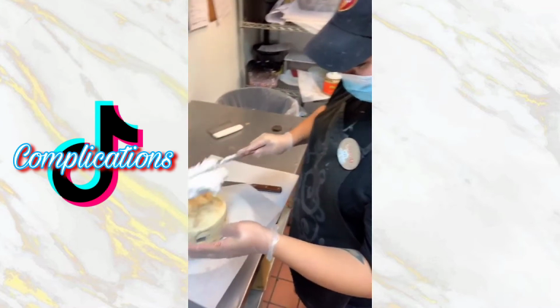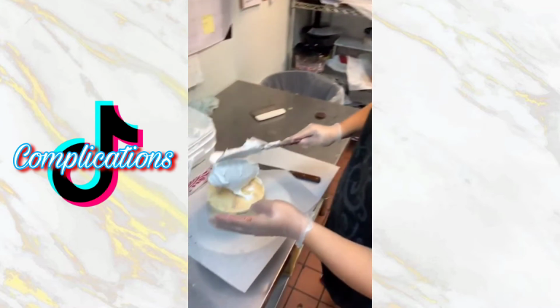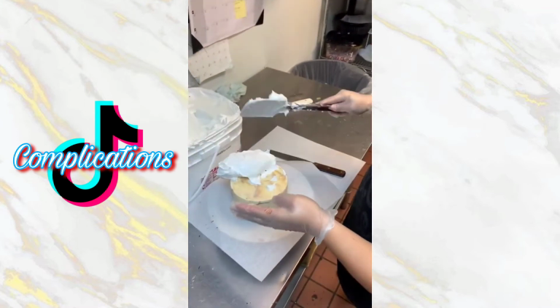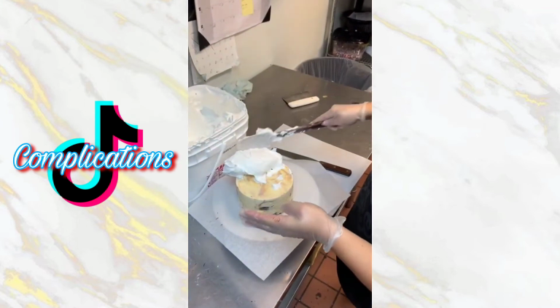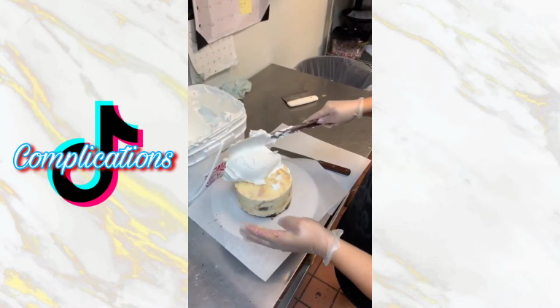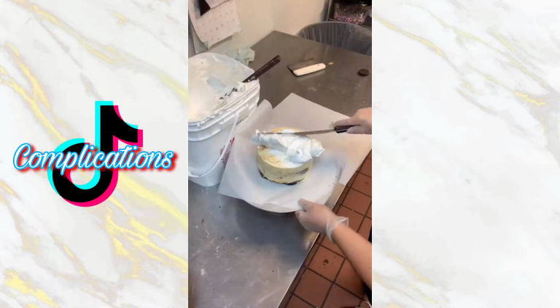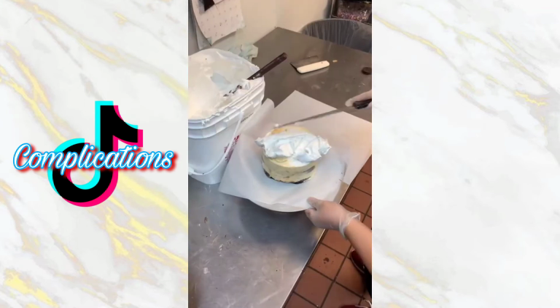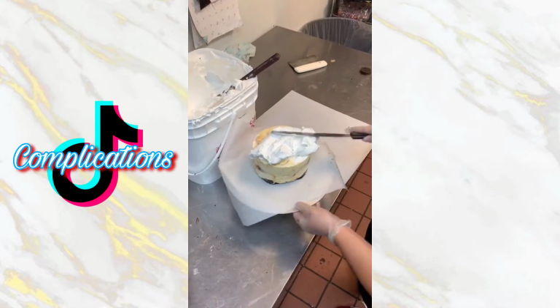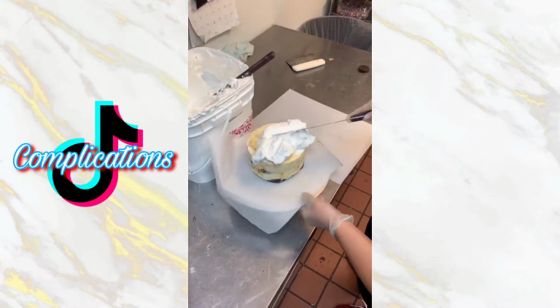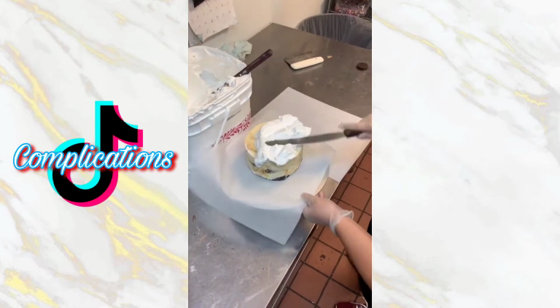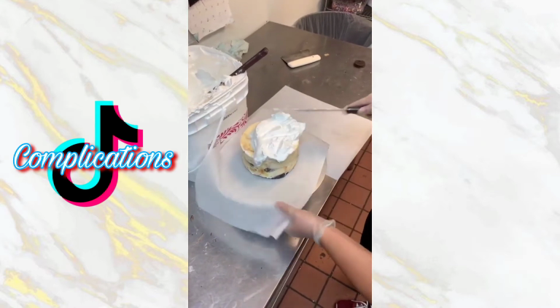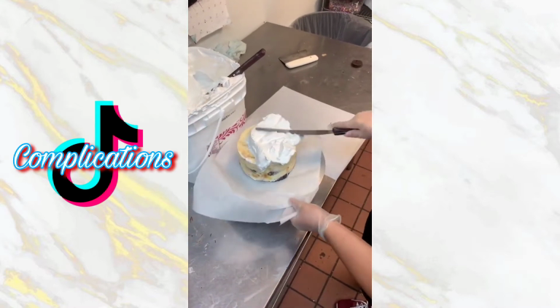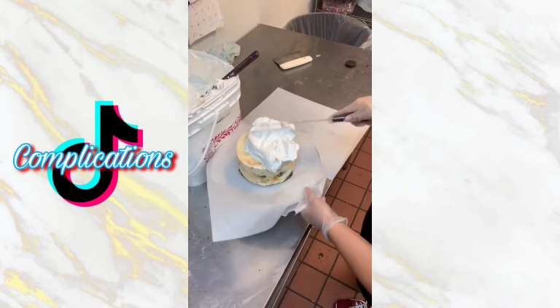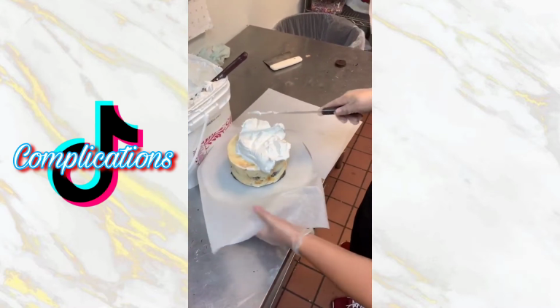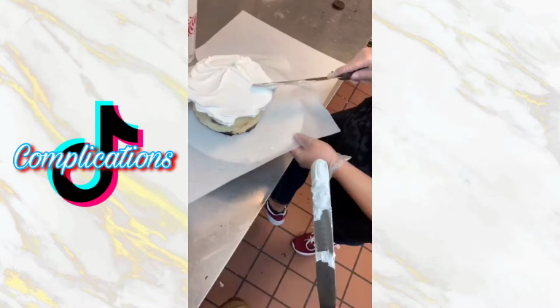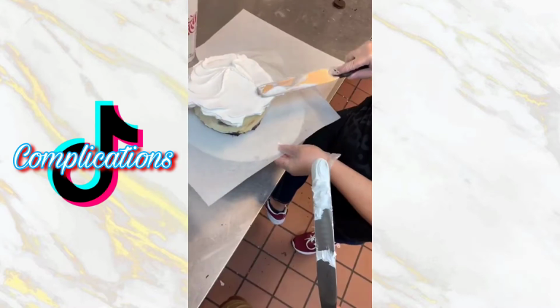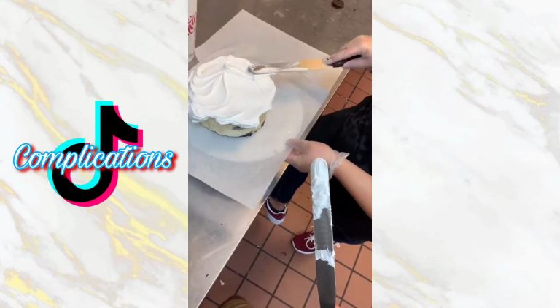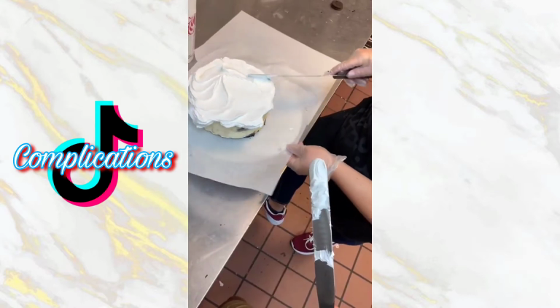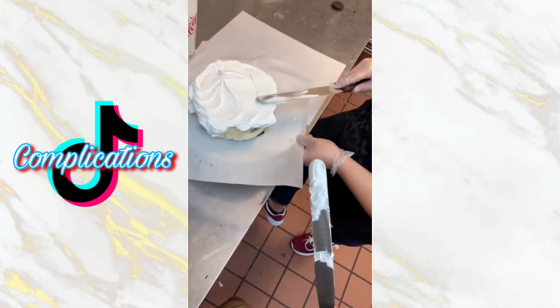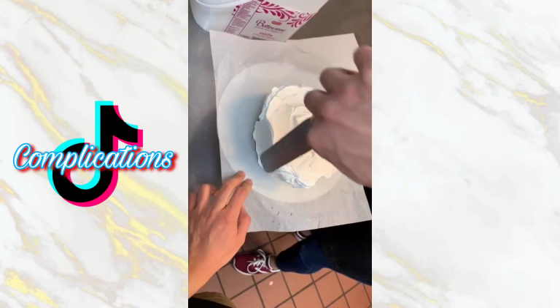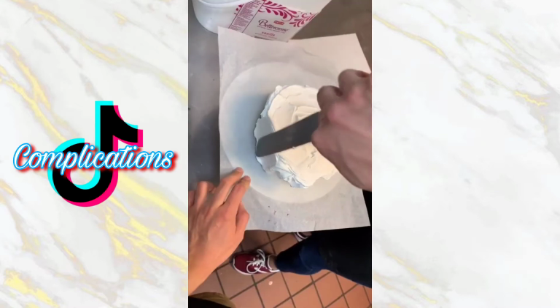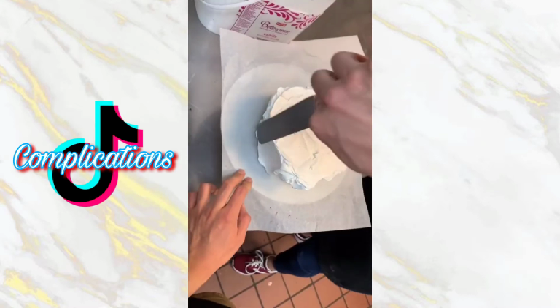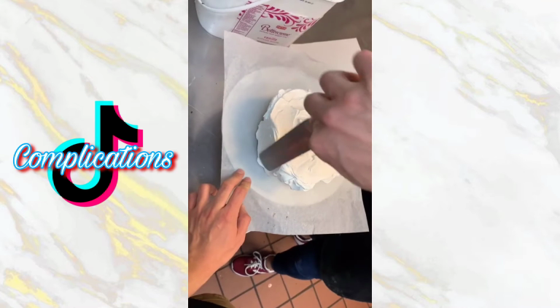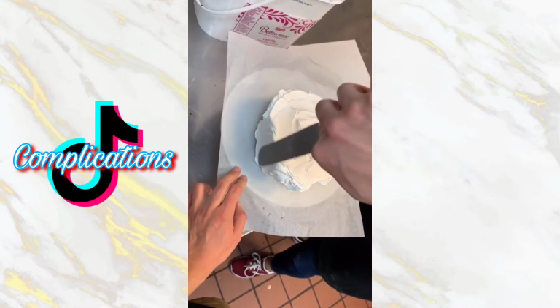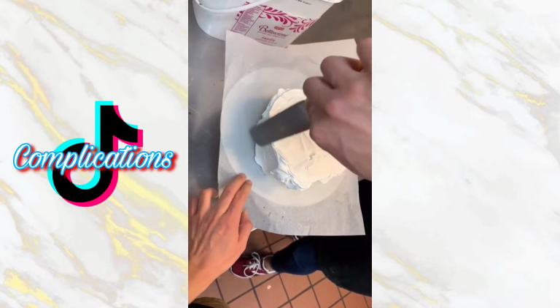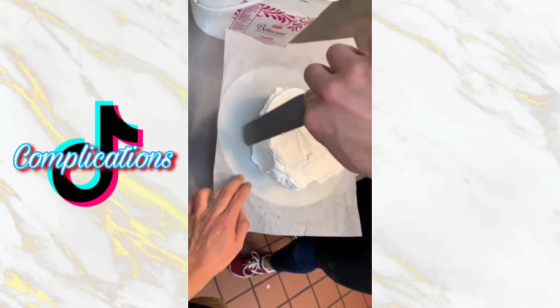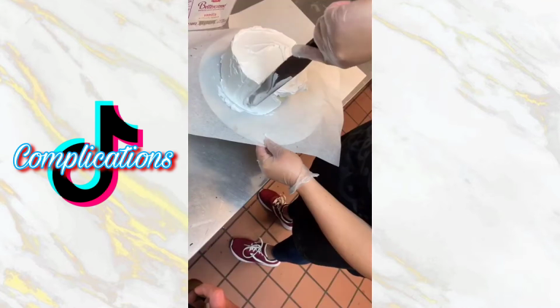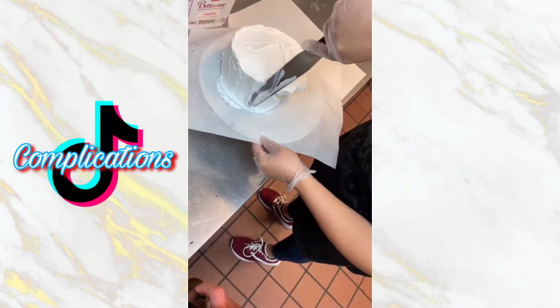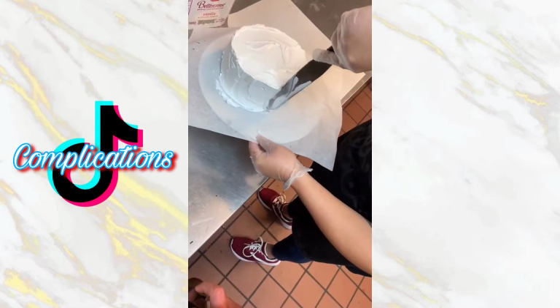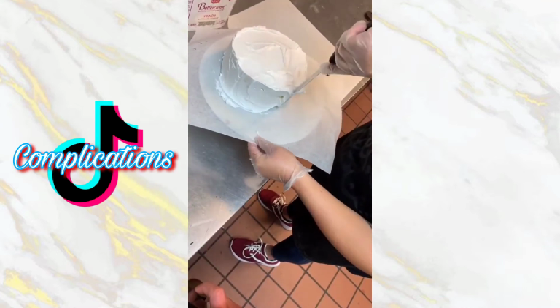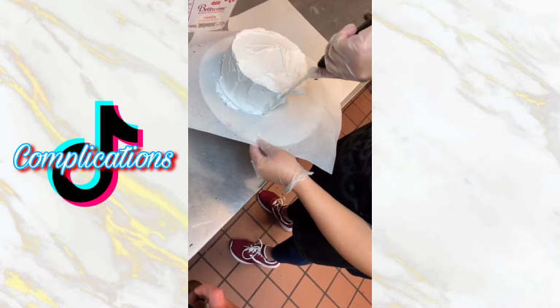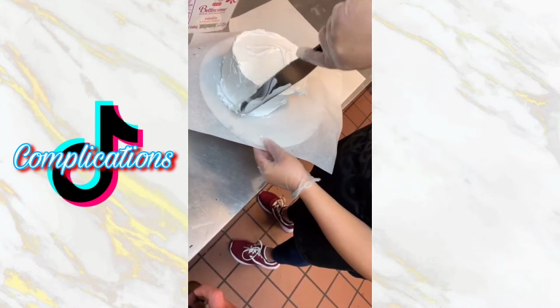Then we write 'Happy Birthday' in red. Last night when I got to work, my co-worker Kyla looked at me and said 'We're decorating a cake,' and I was like 'Wait, what?' because Kyla doesn't decorate cakes. She said she took an order and we're going to decorate it together — she's seen me do it a million times so she has an idea of what to do.